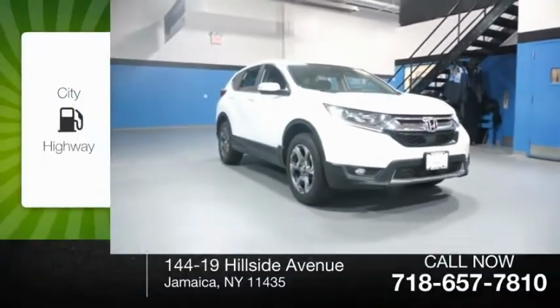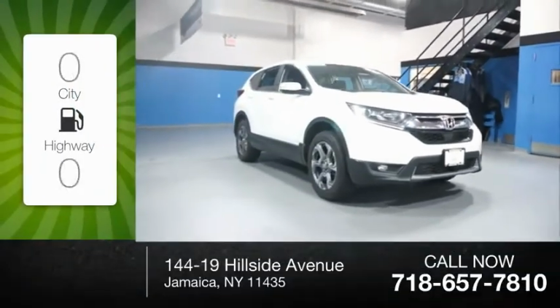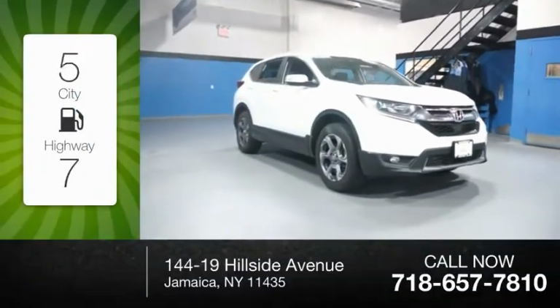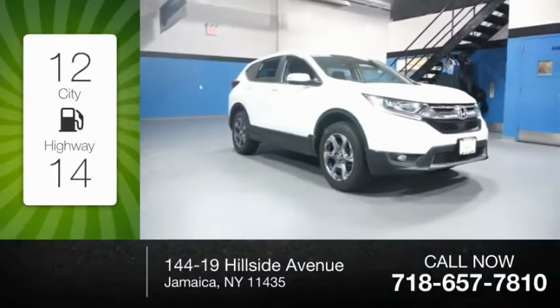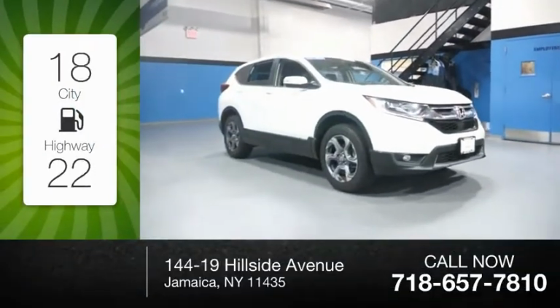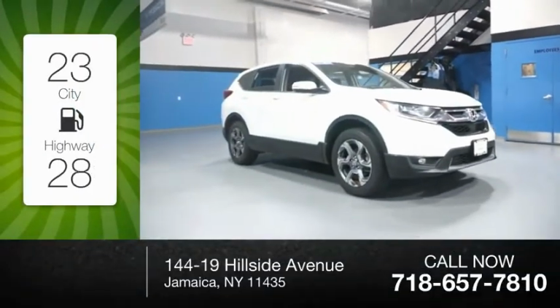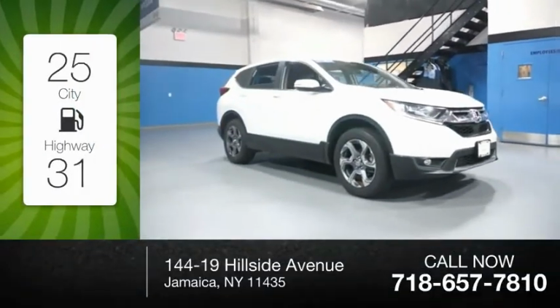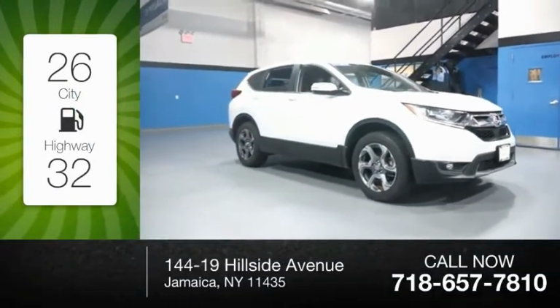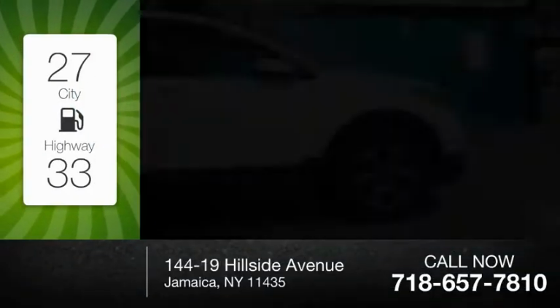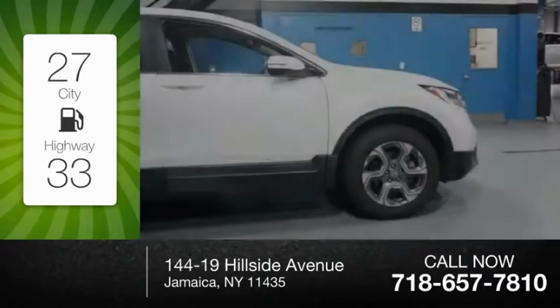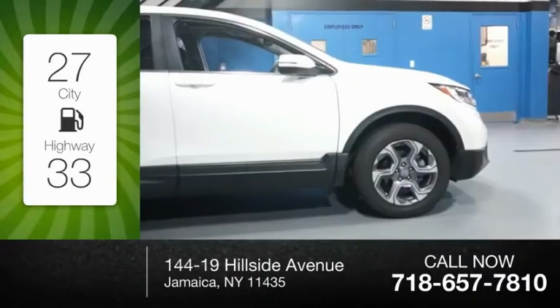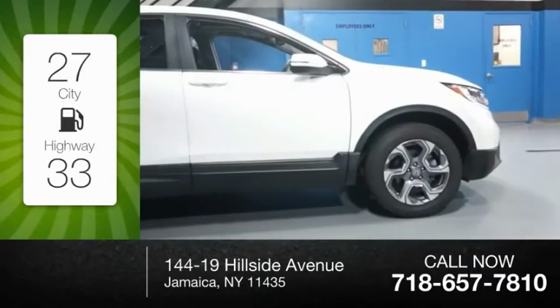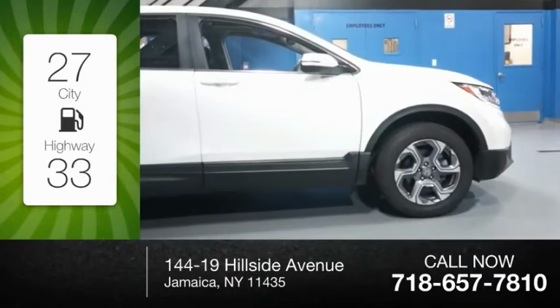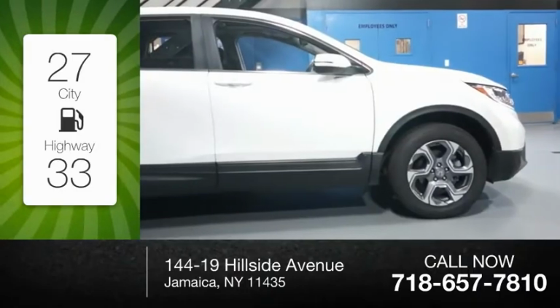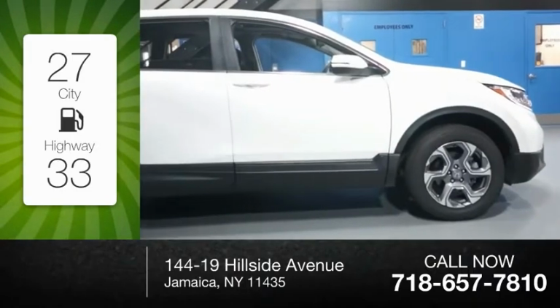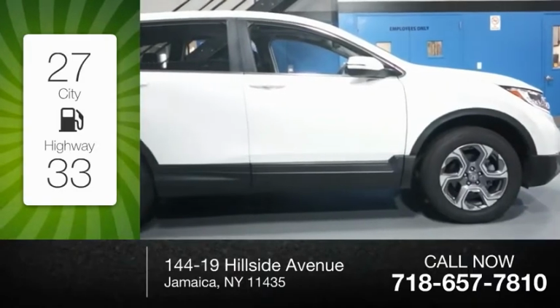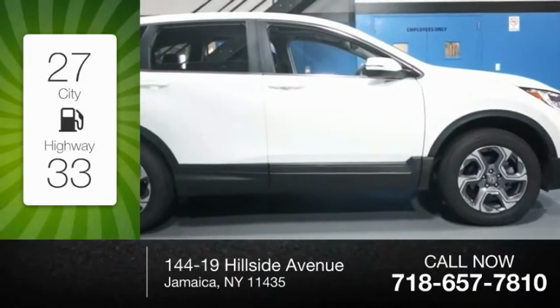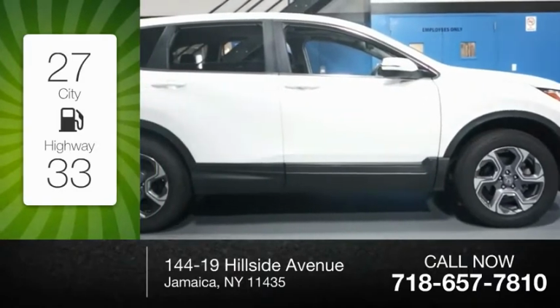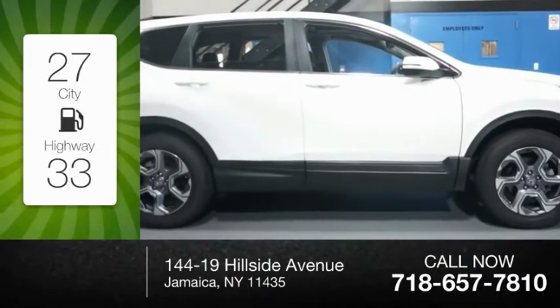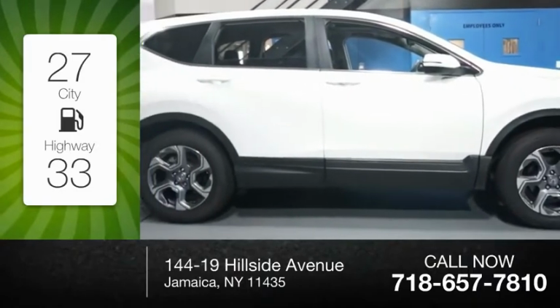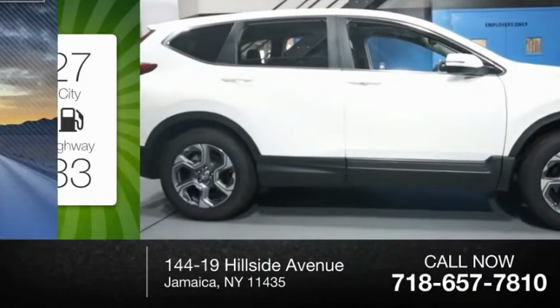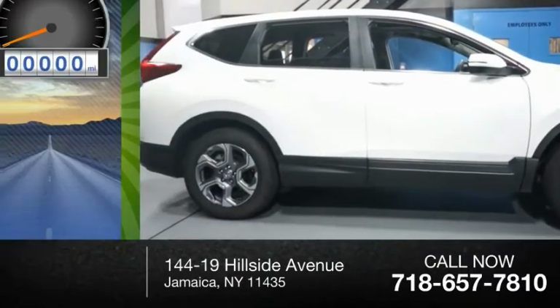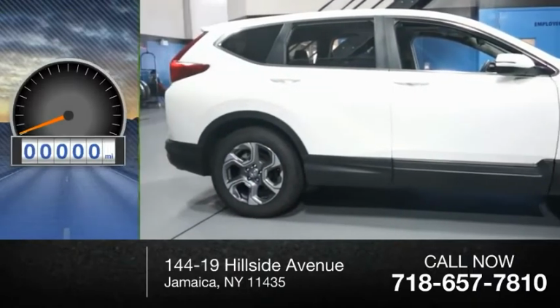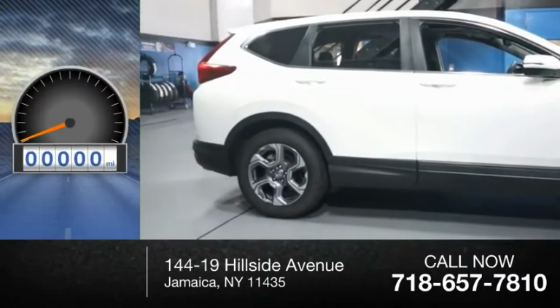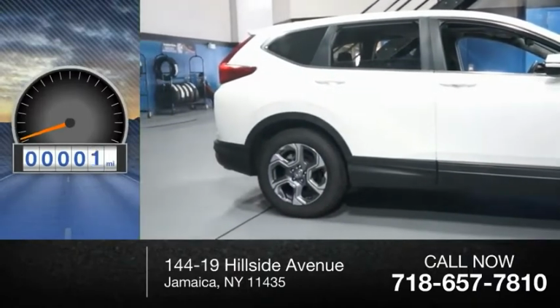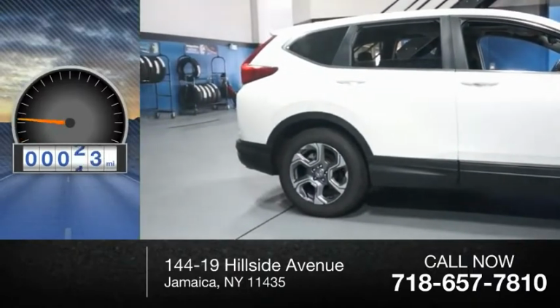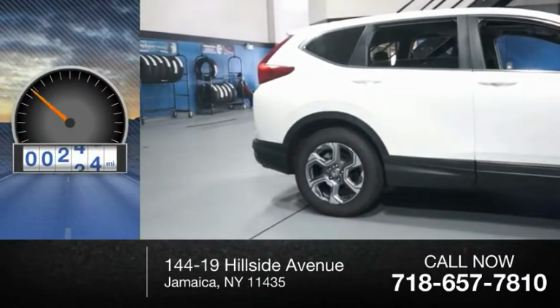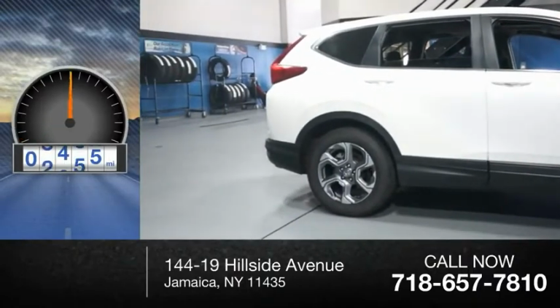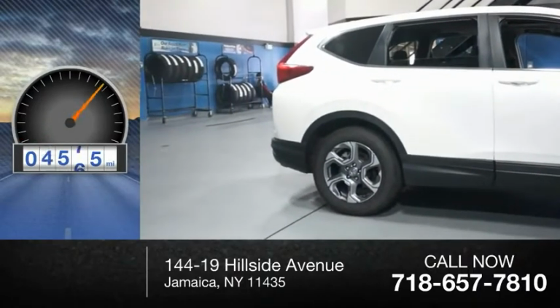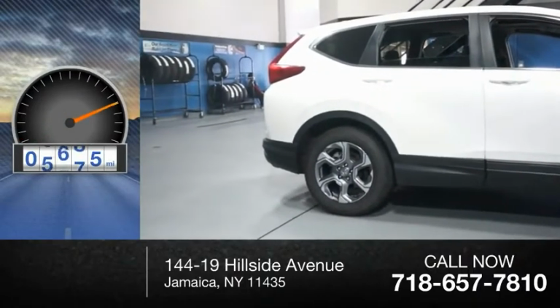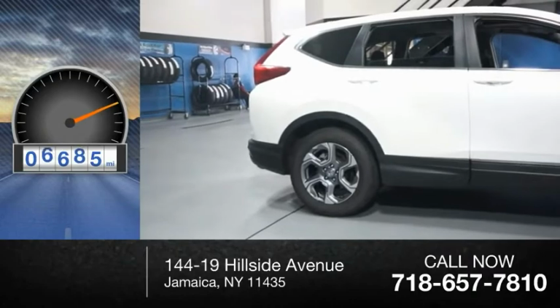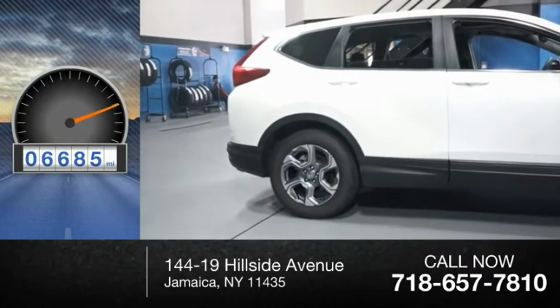Great fuel efficiency saves you money by requiring fewer trips to the gas station. This vehicle has less than 7,000 miles.